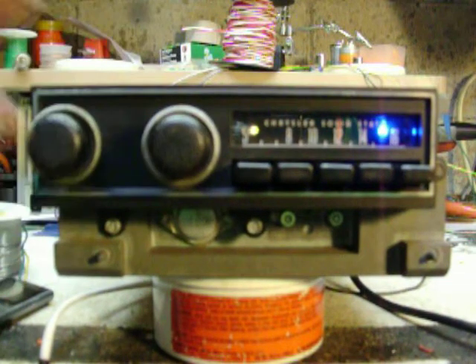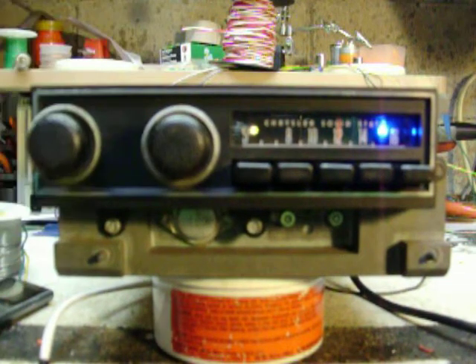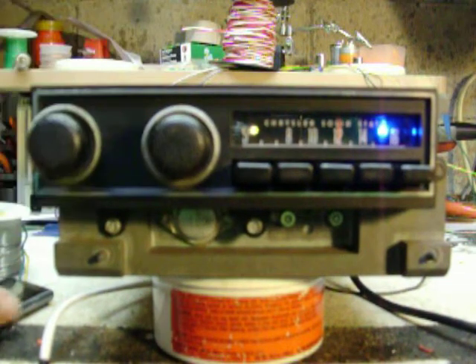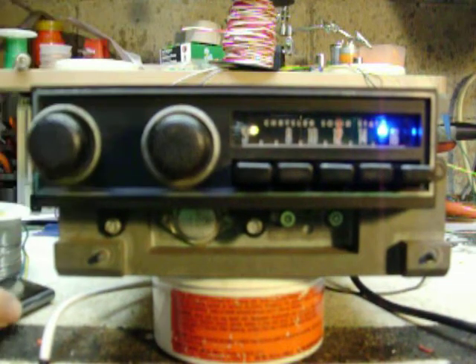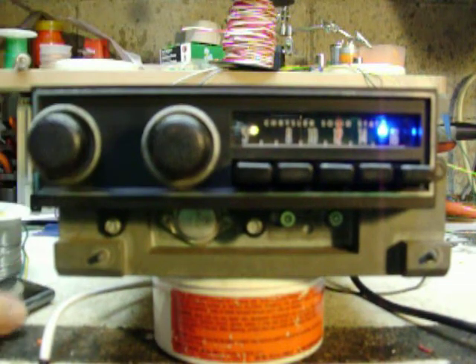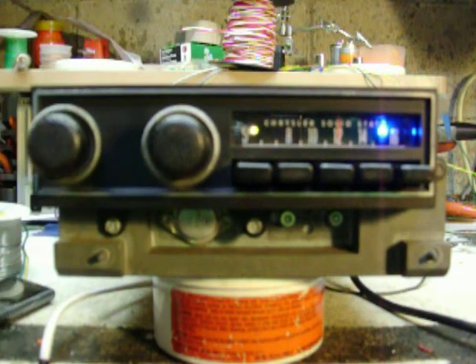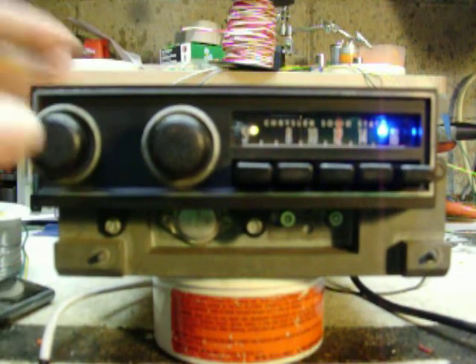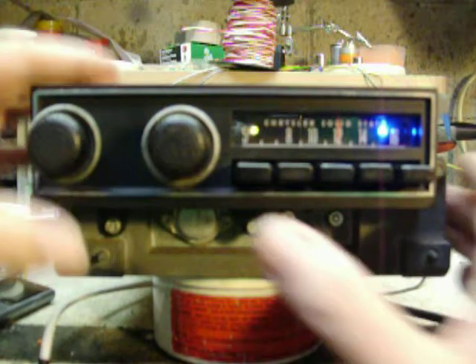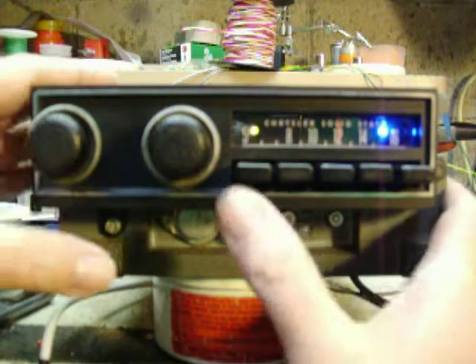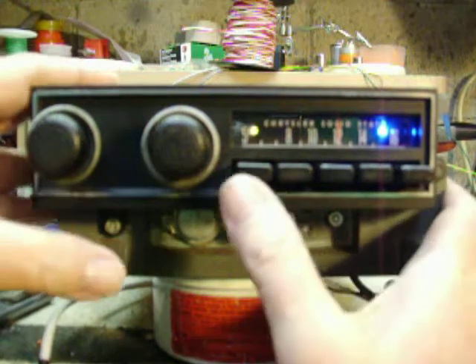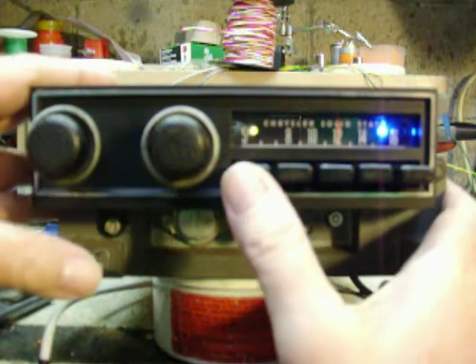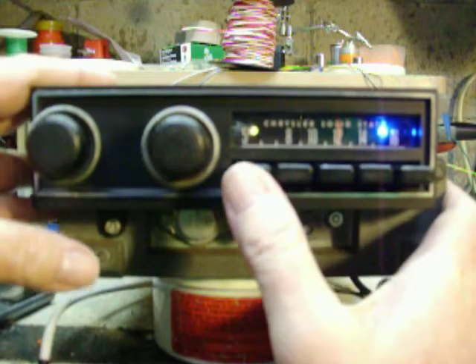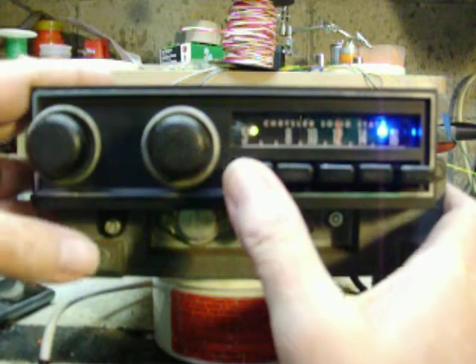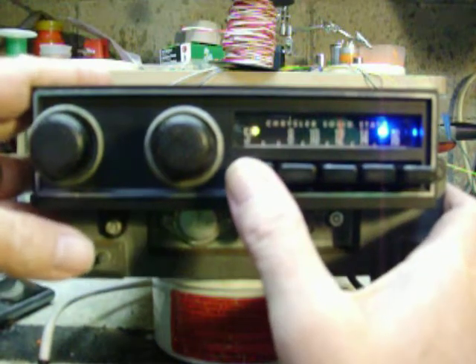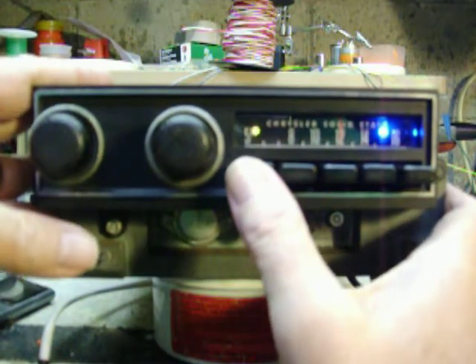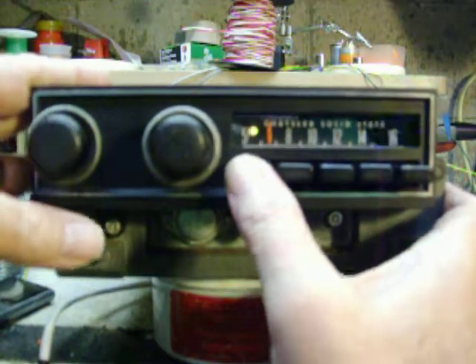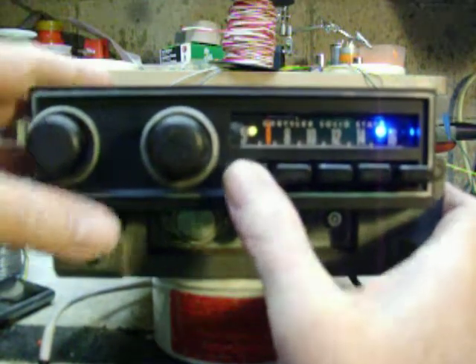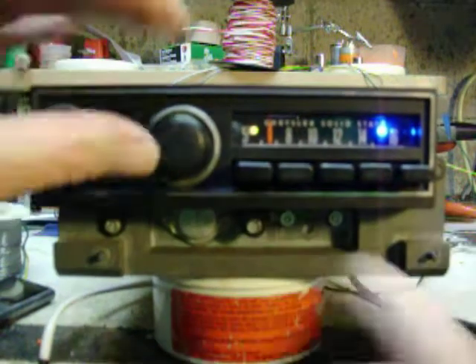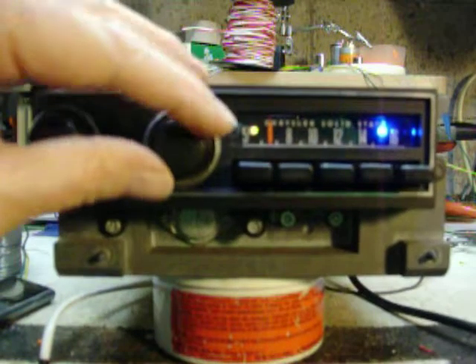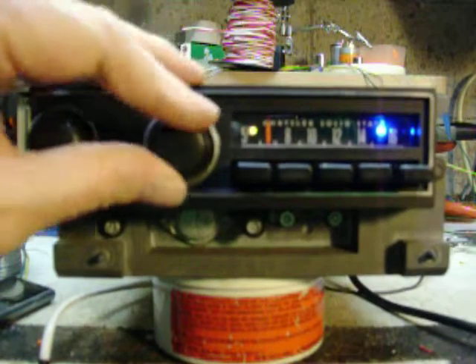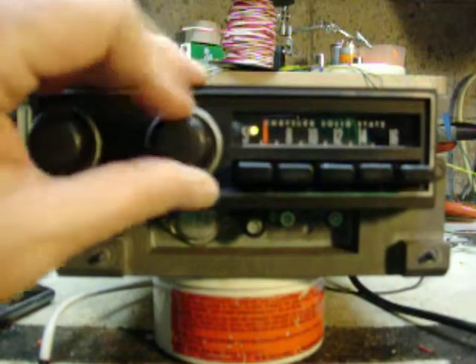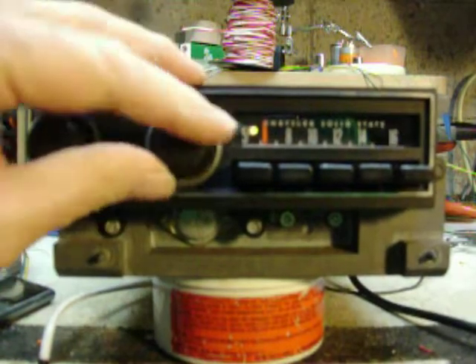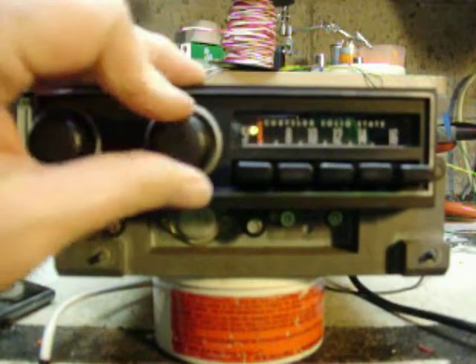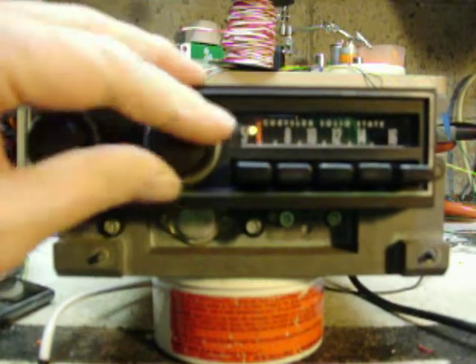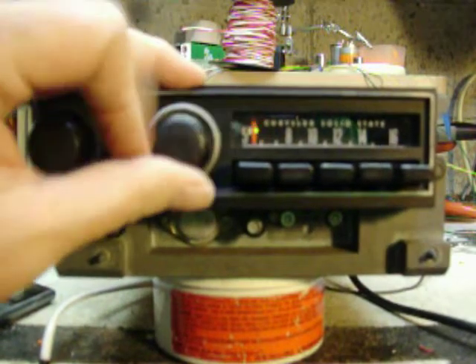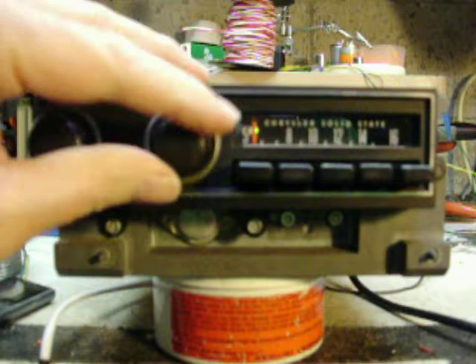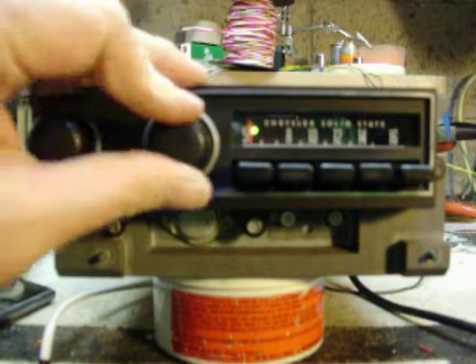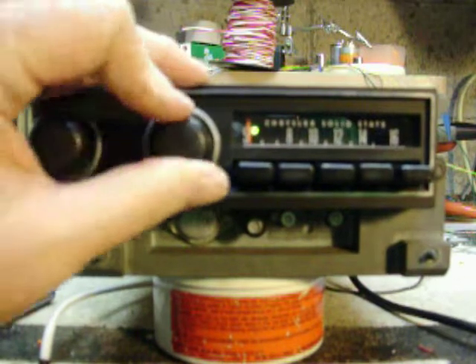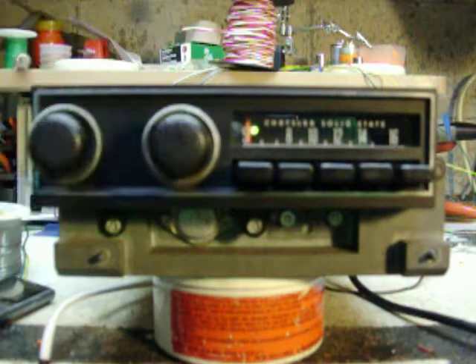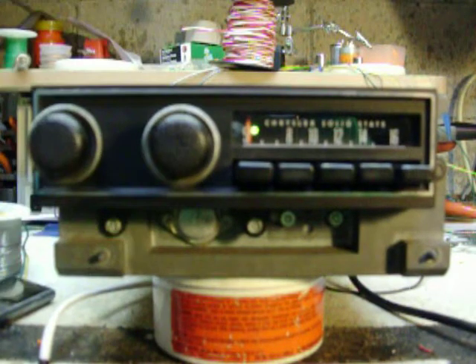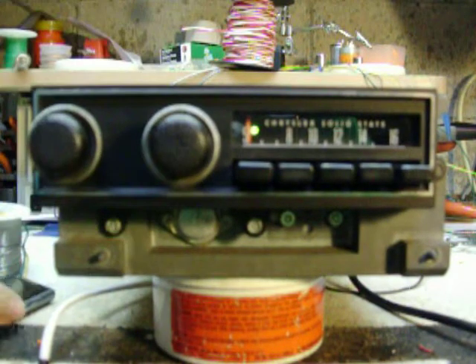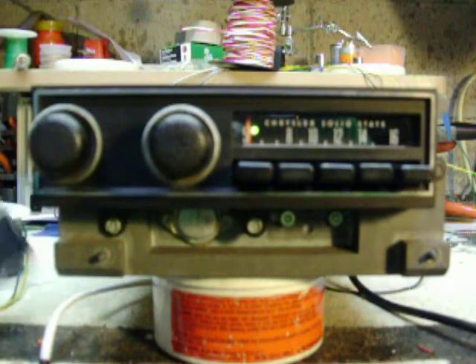It also has an MP3 player or aux jack for an MP3 player. Turn it to the far end of the dial, the LED goes green.